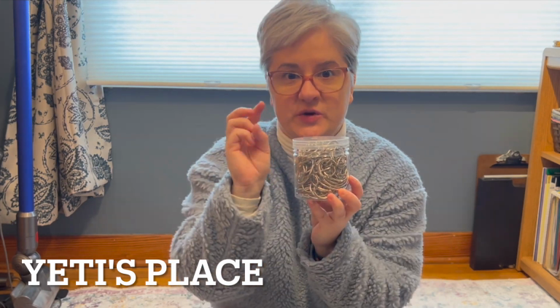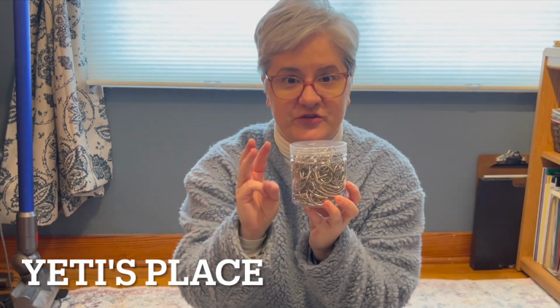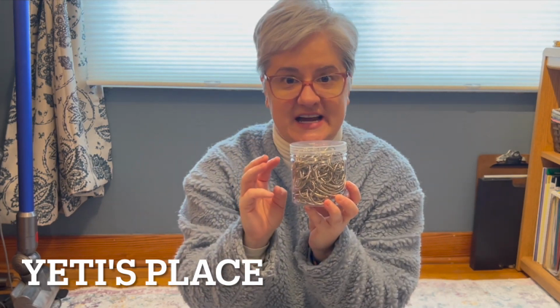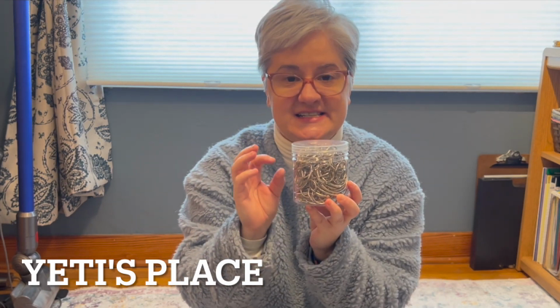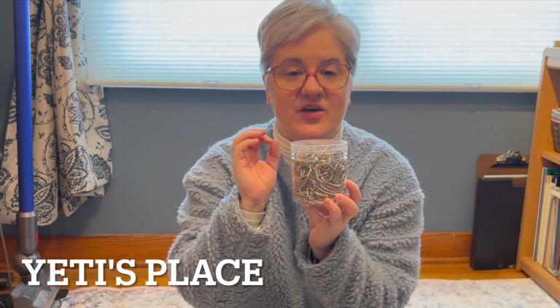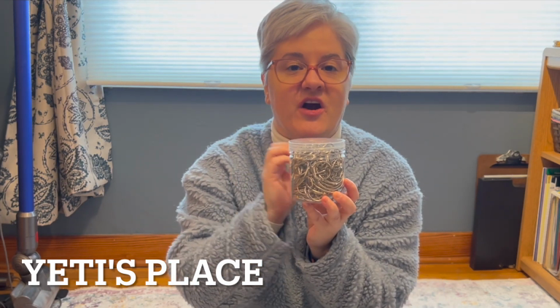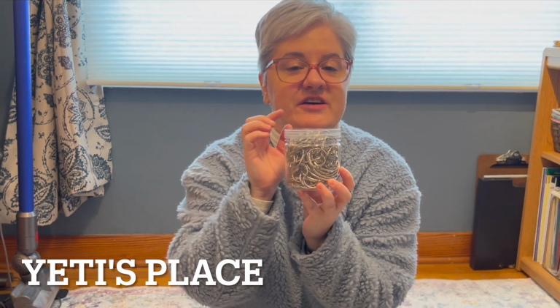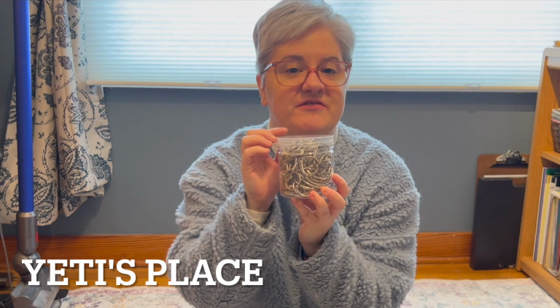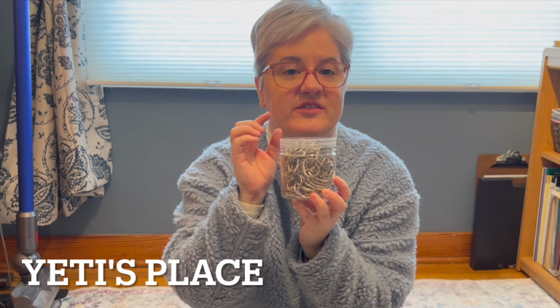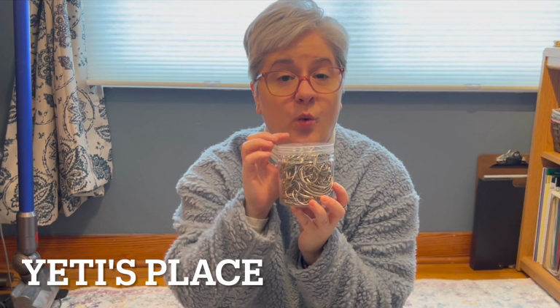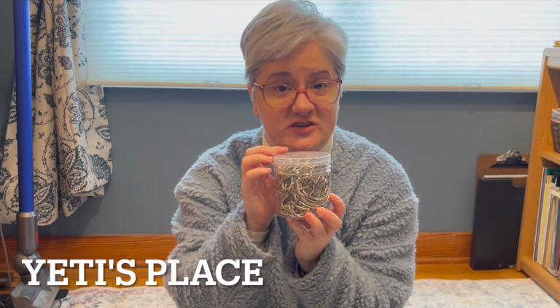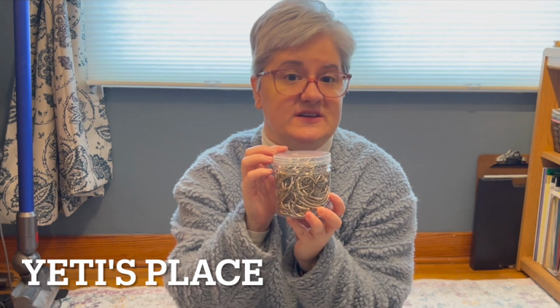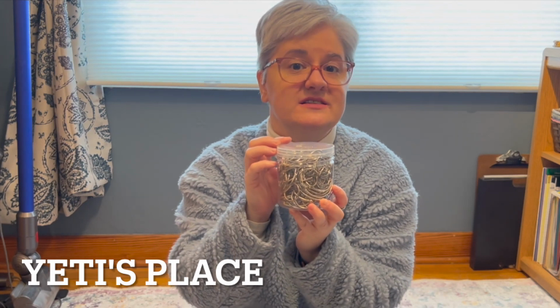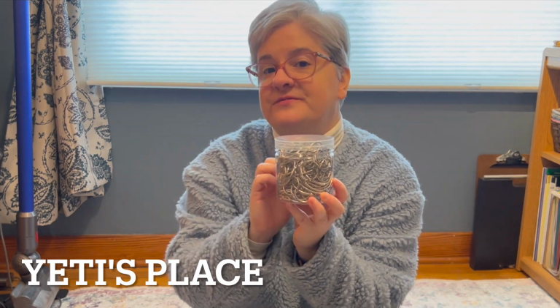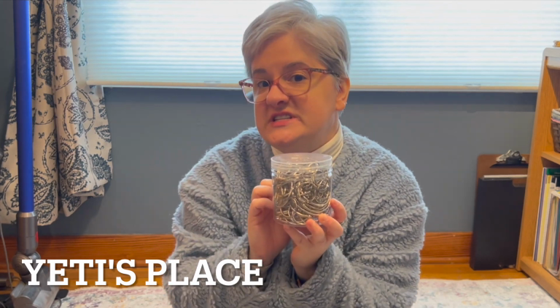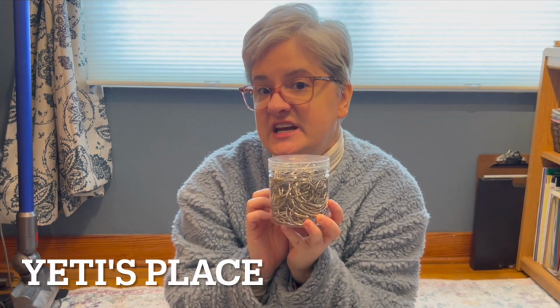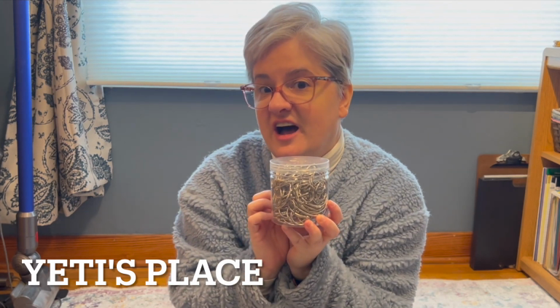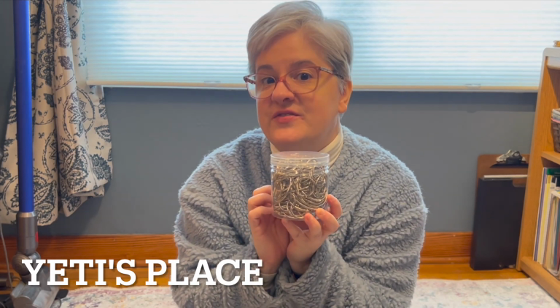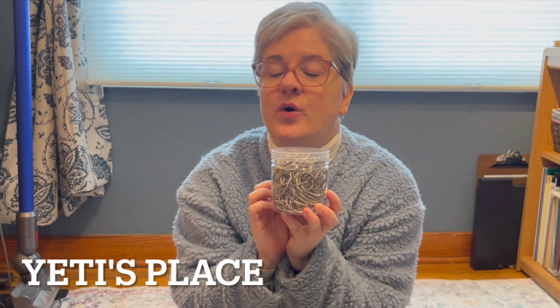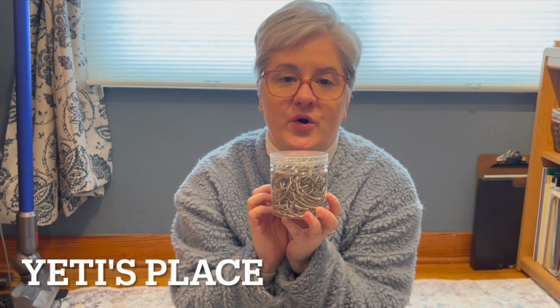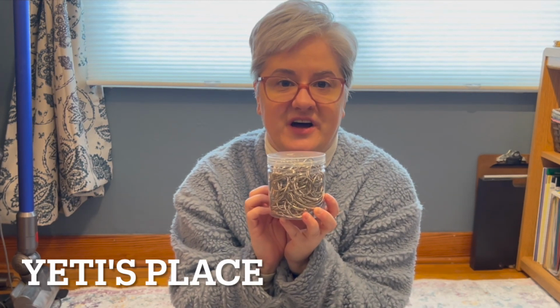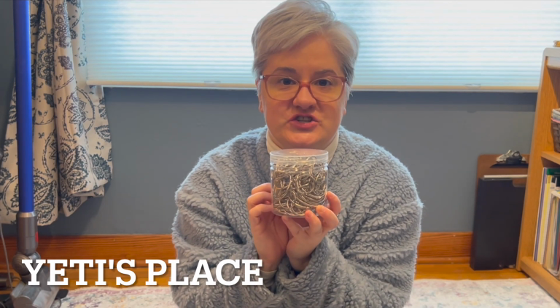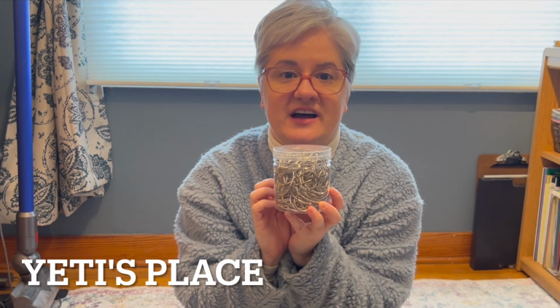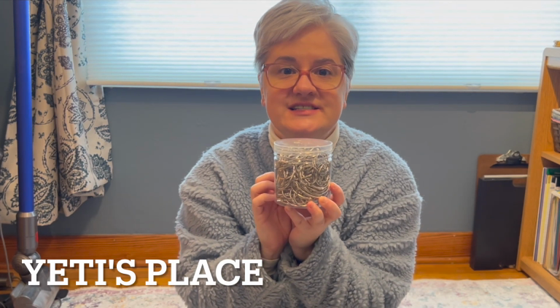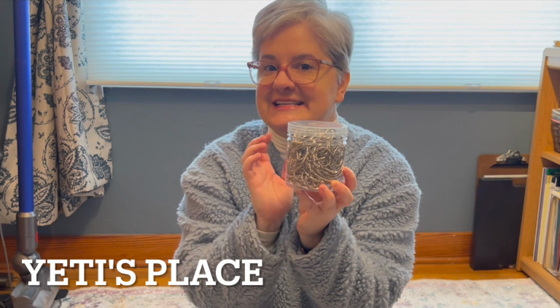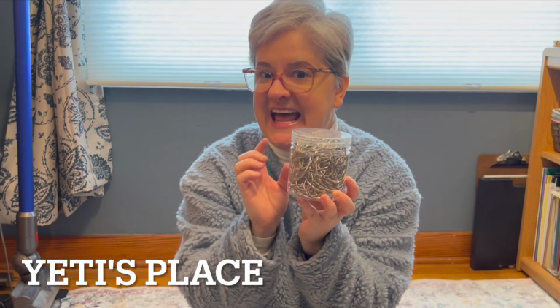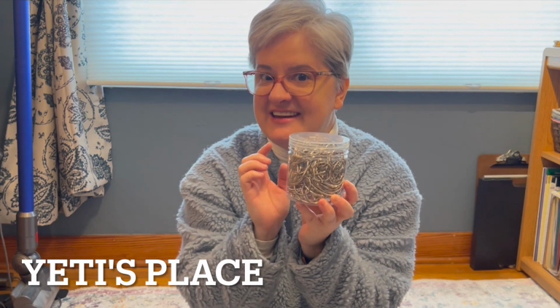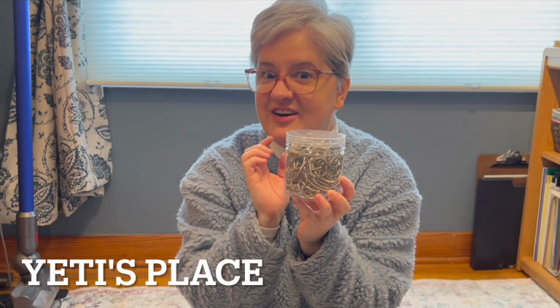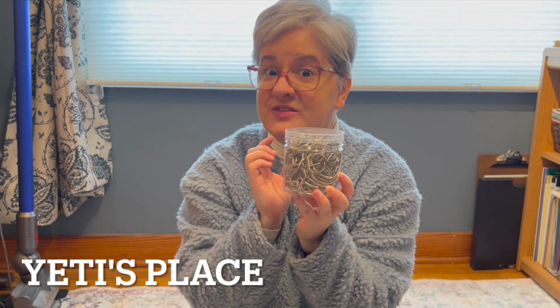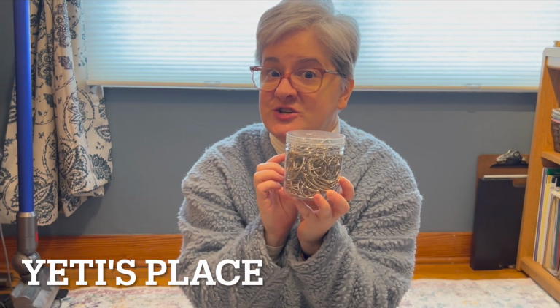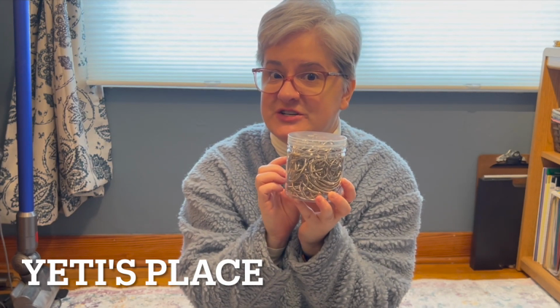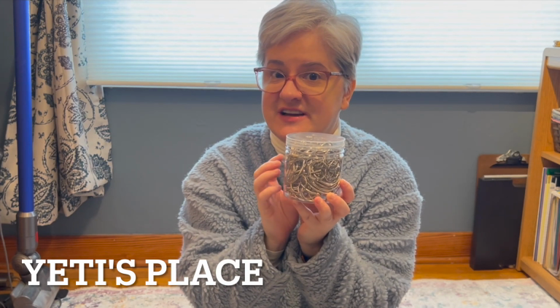There are three different sizes: 75 of the one inch size, 15 of the 1.5 inch size, and 10 of the two inch size.